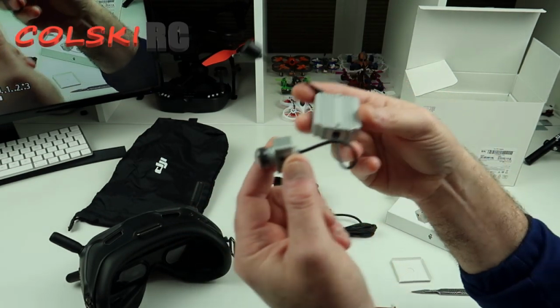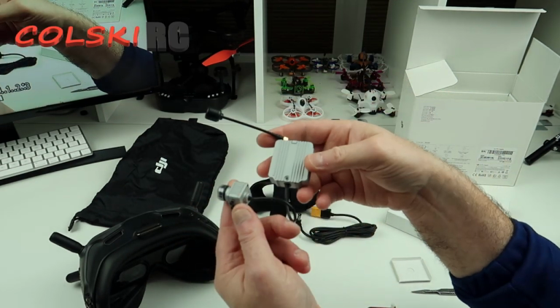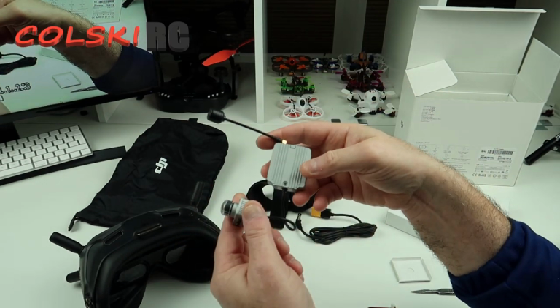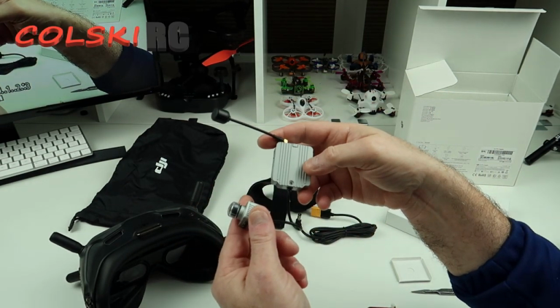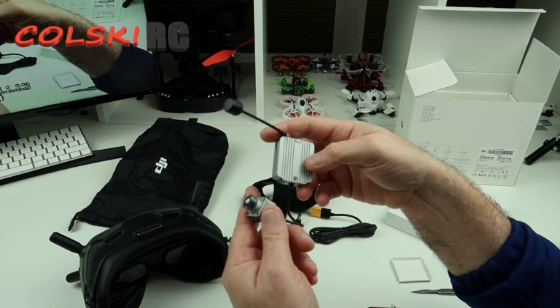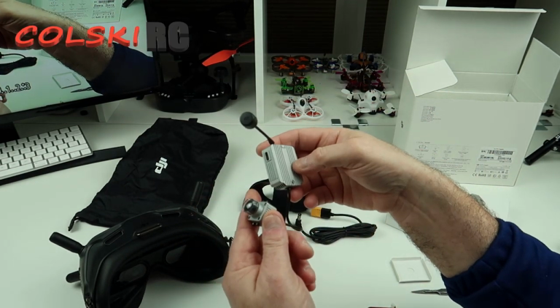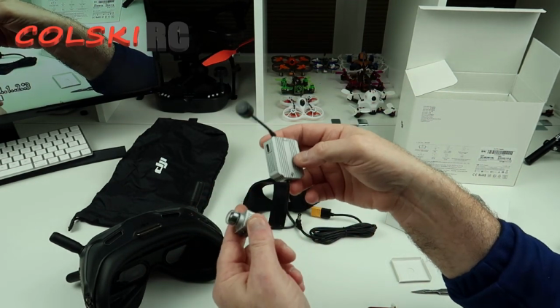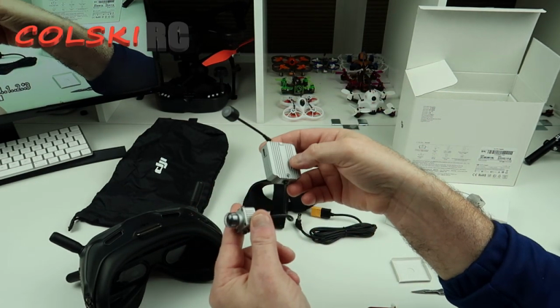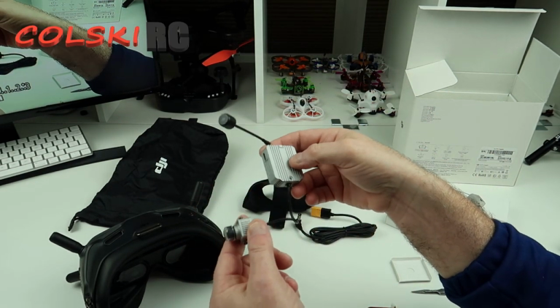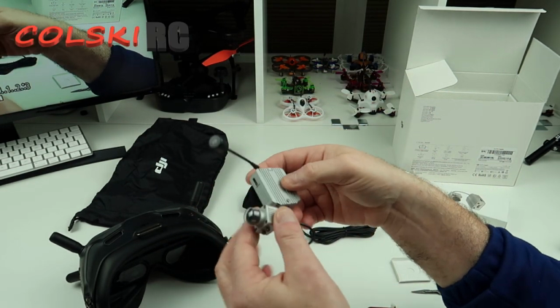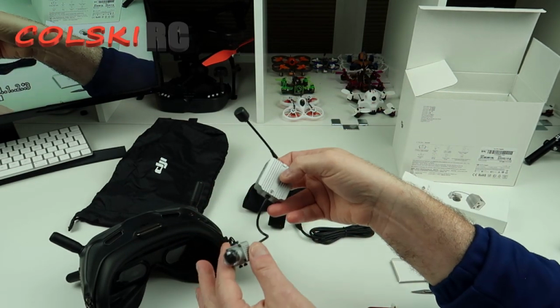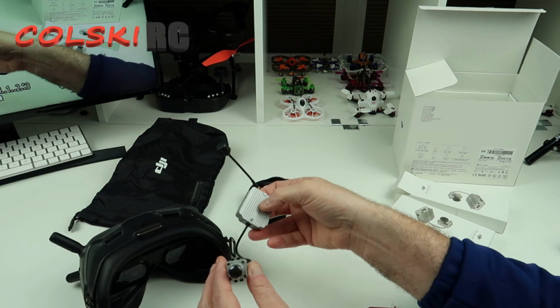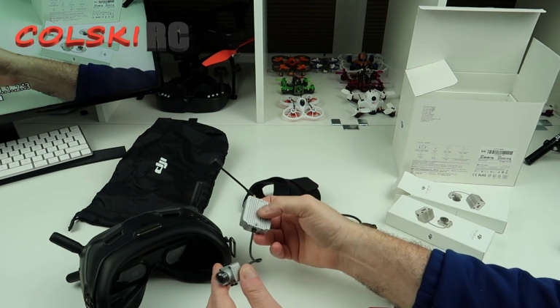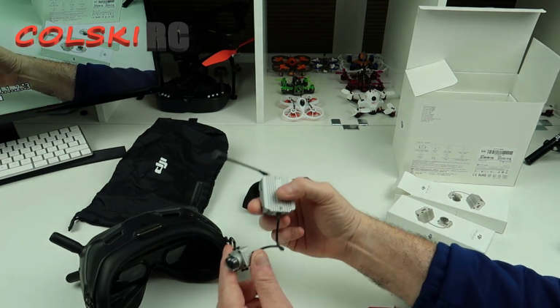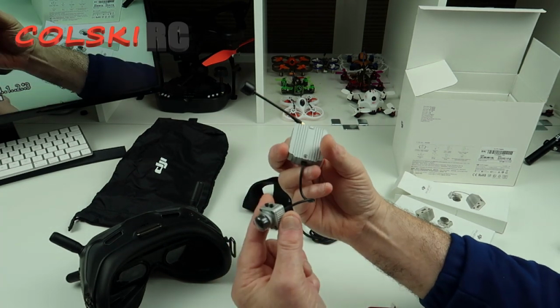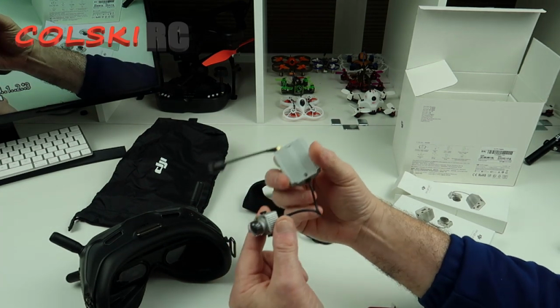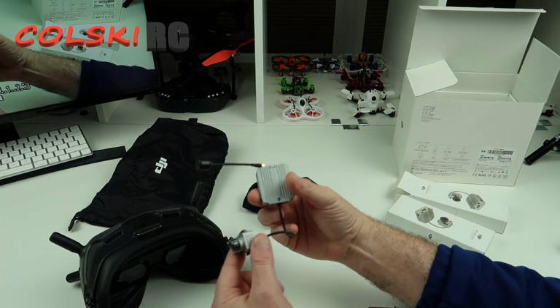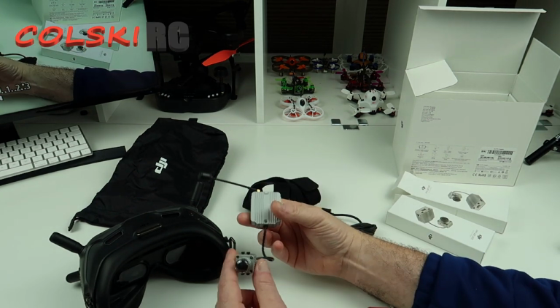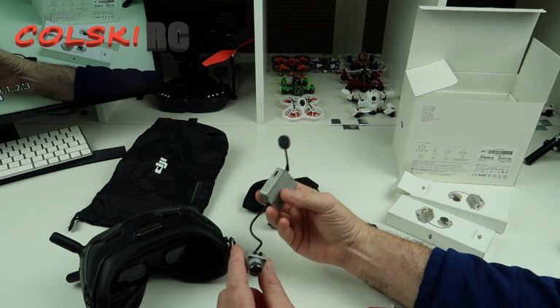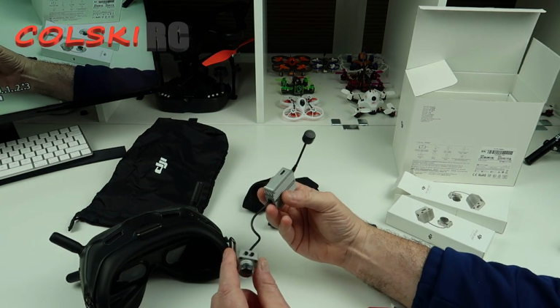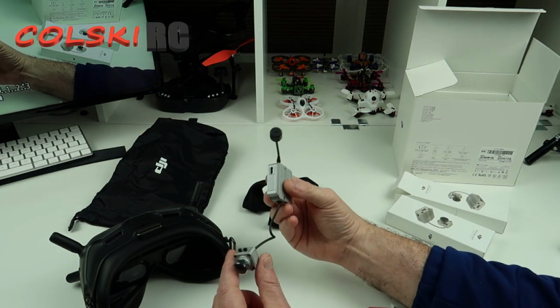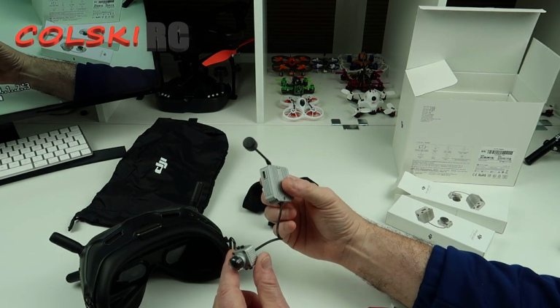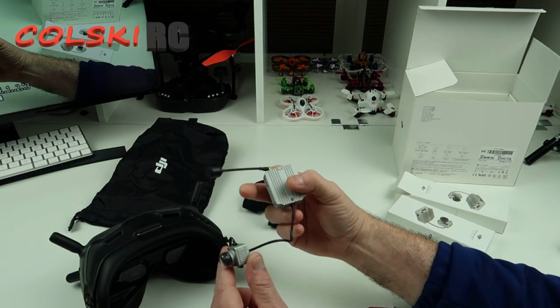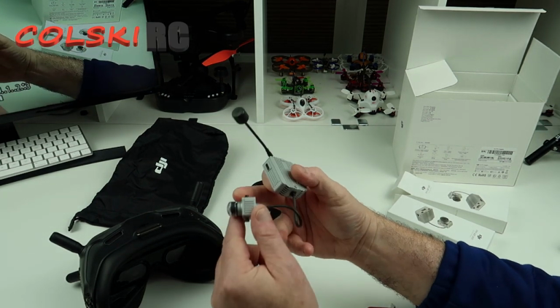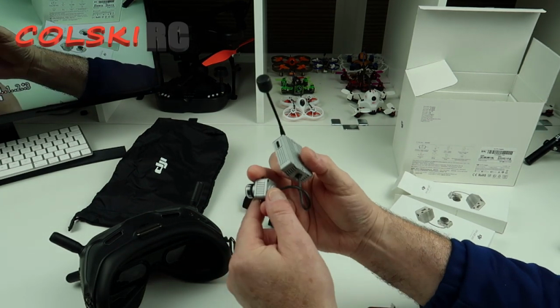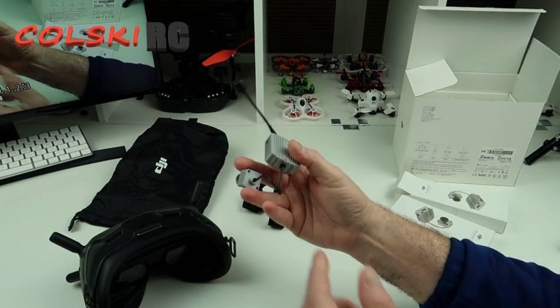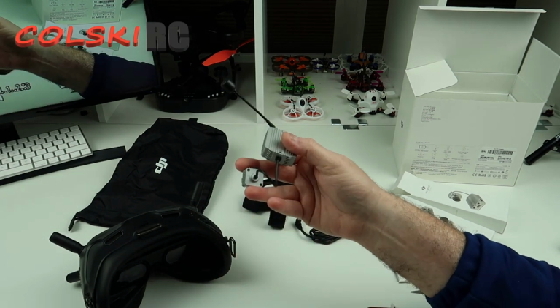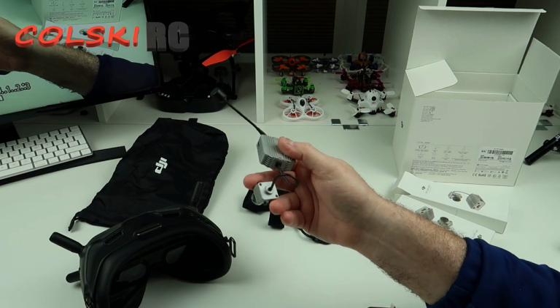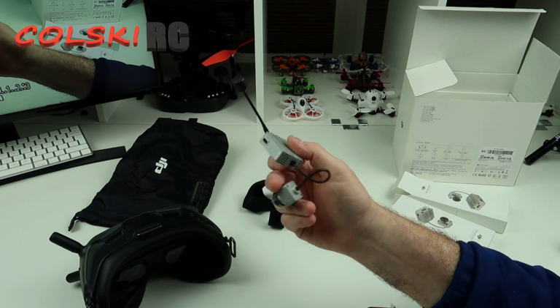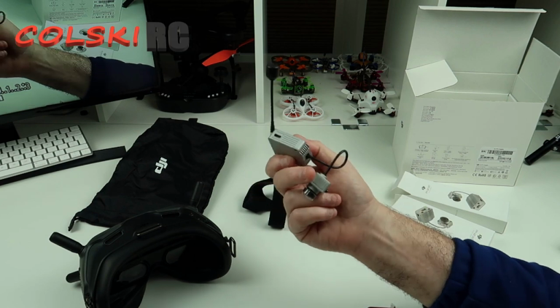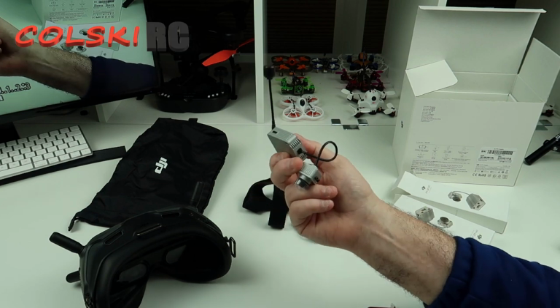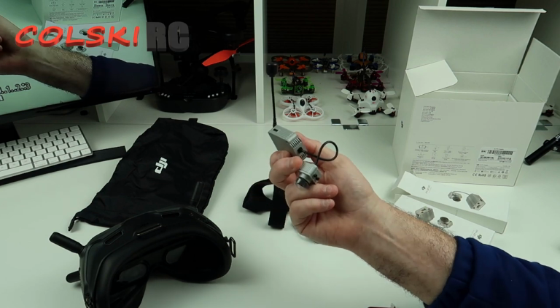I'll have another video up shortly on this when the frame arrives, so I'll show you how it's all going to fit, and I'll dry fit it and show you, and then do a video showing how we set it all up.